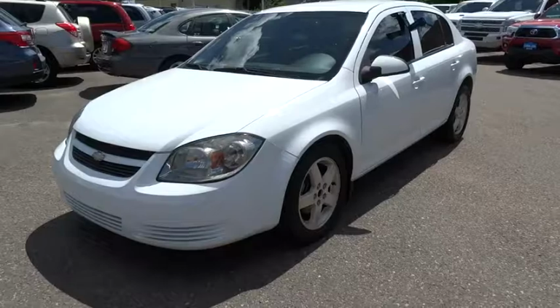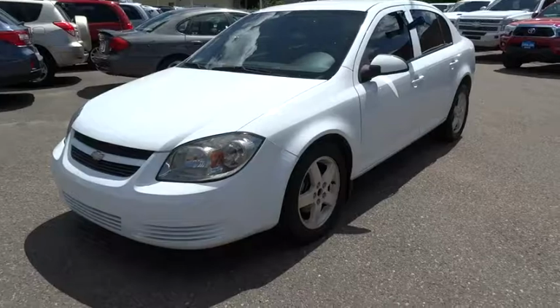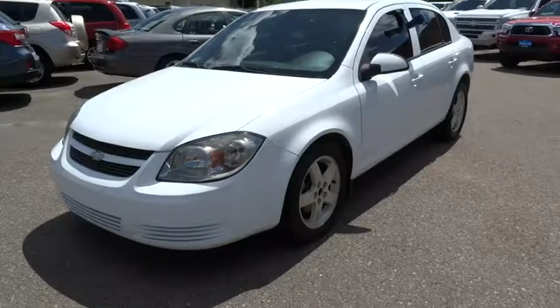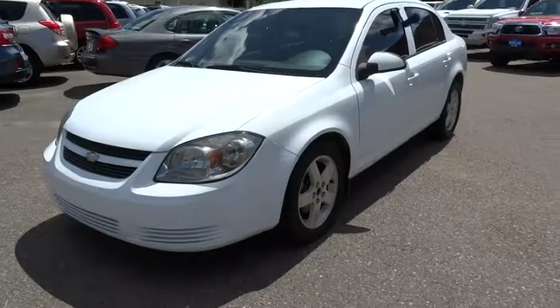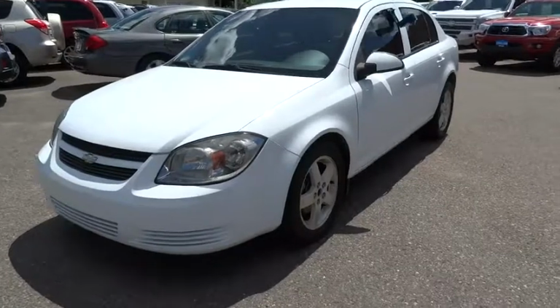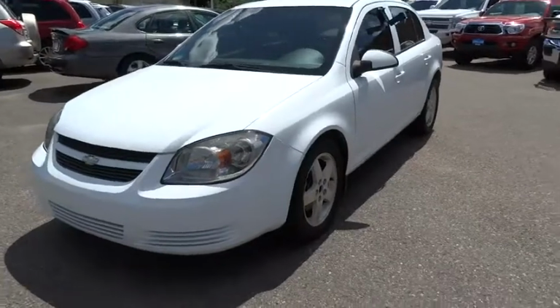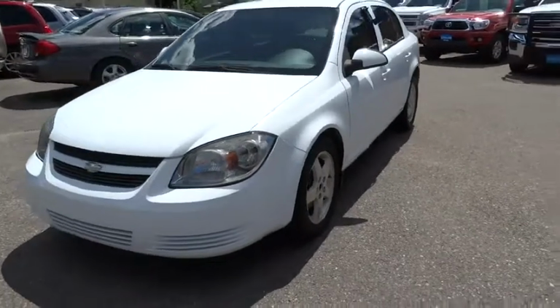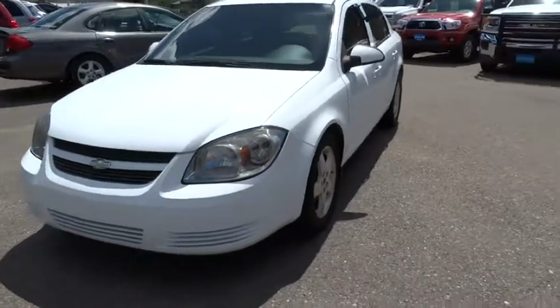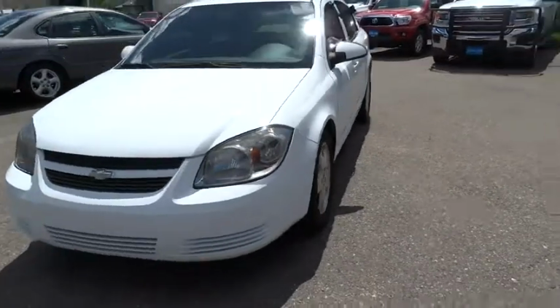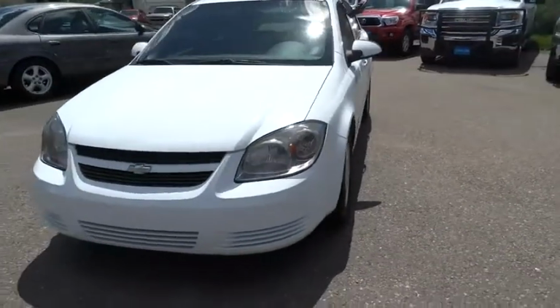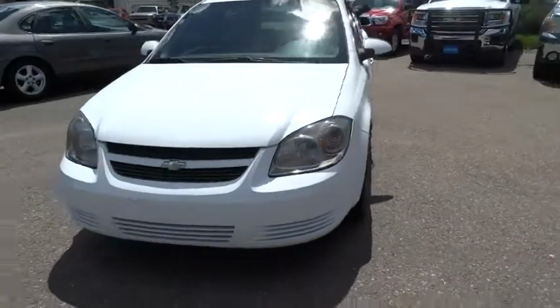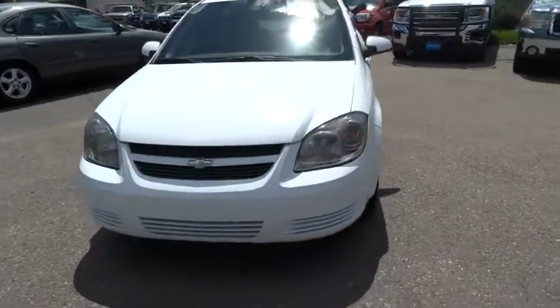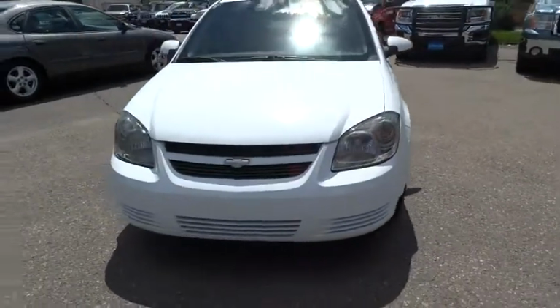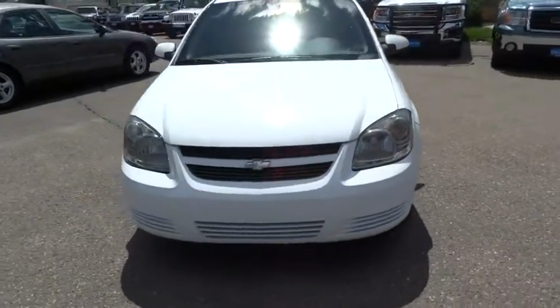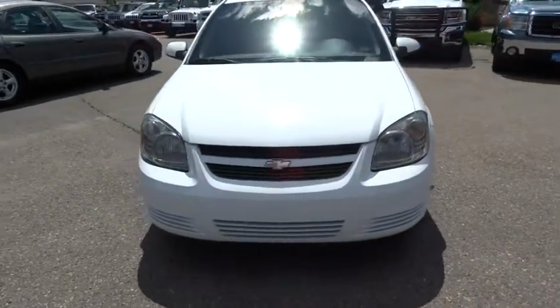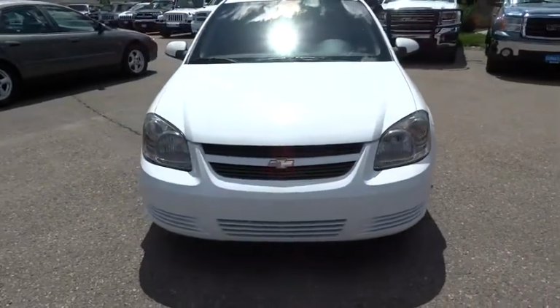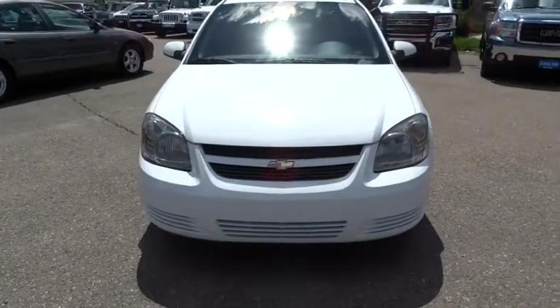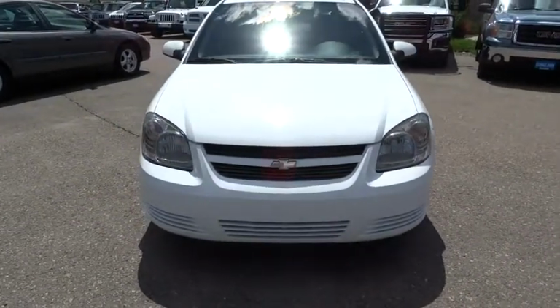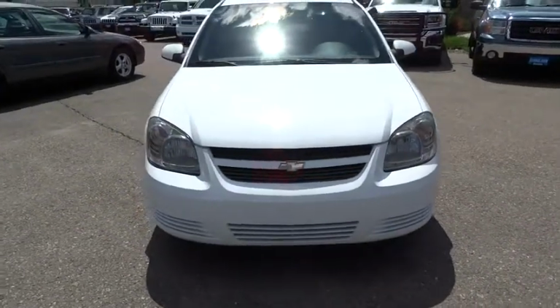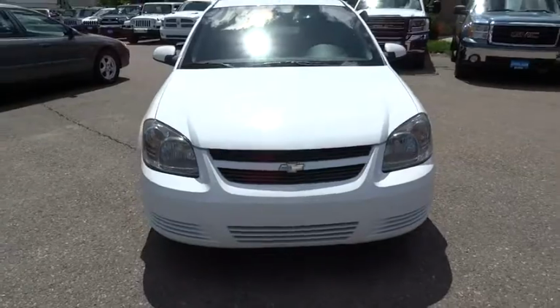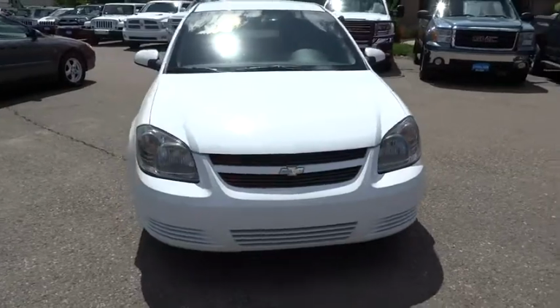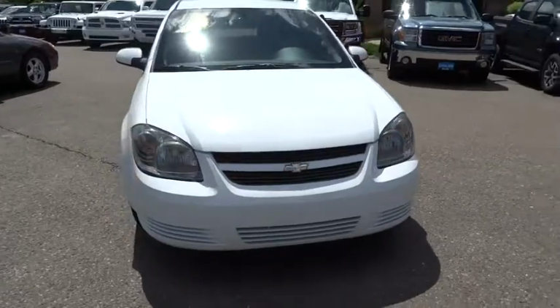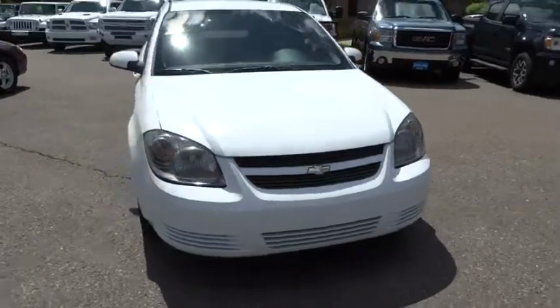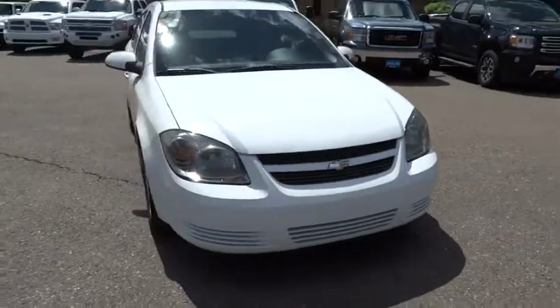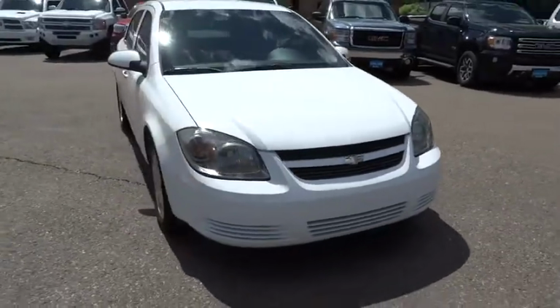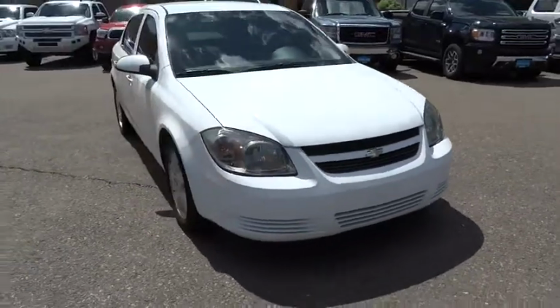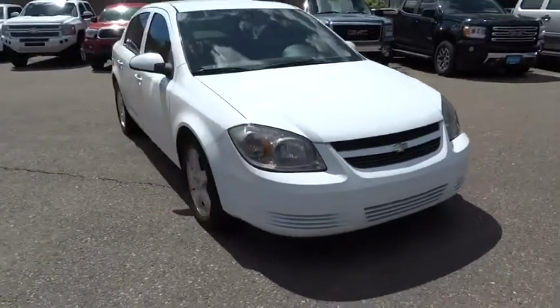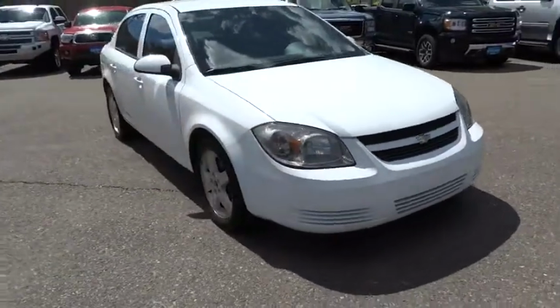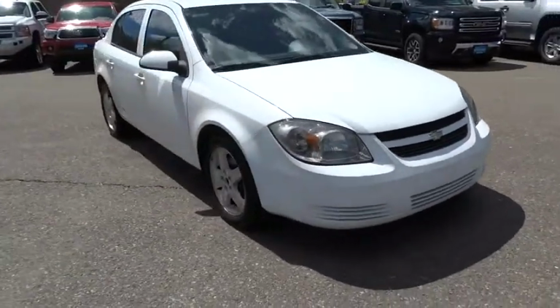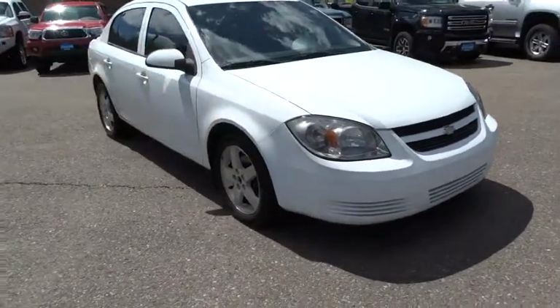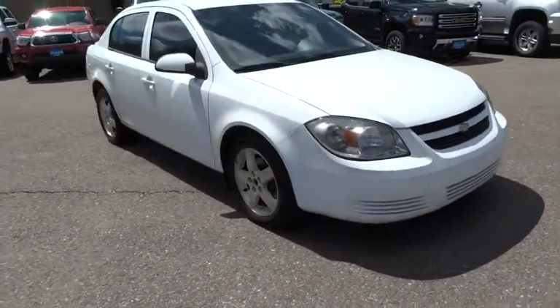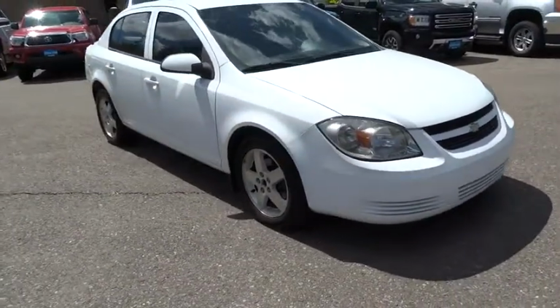The 2009 Chevrolet Cobalt. The Chevy Cobalt has awesome fuel economy, smooth ride, quiet cabin, and excellent performance.